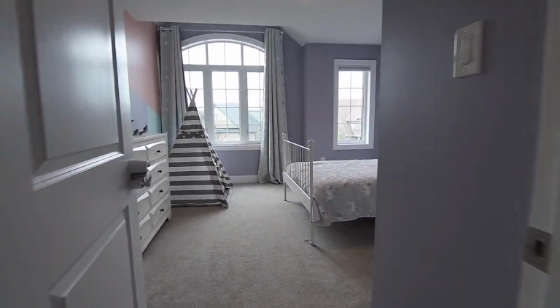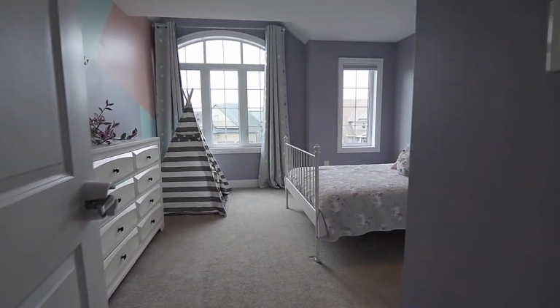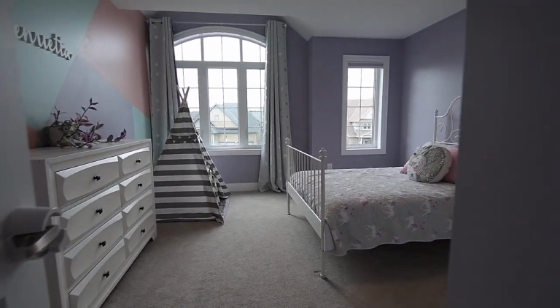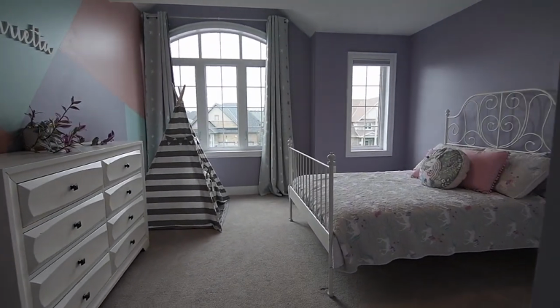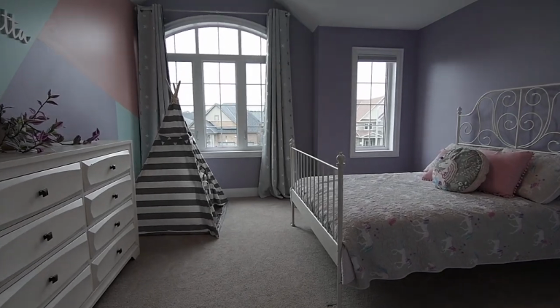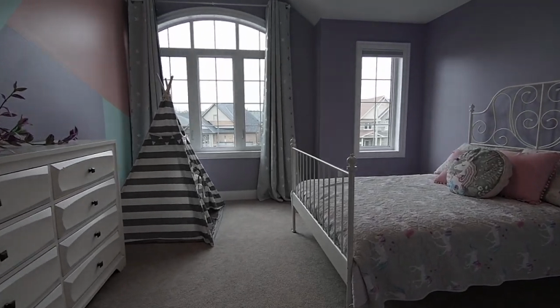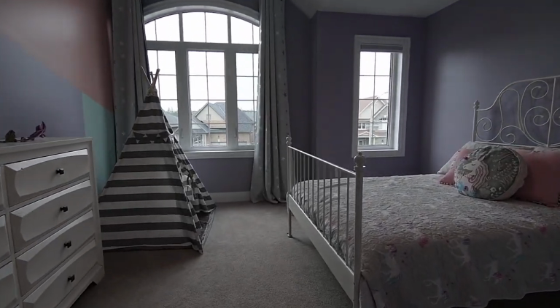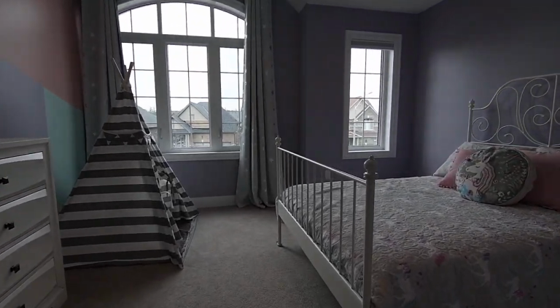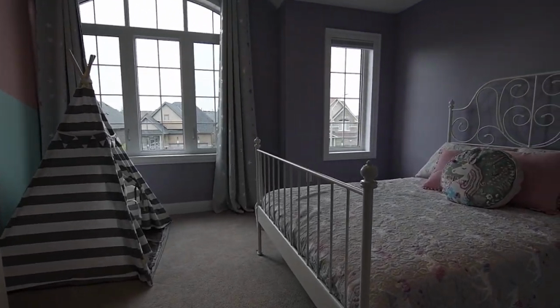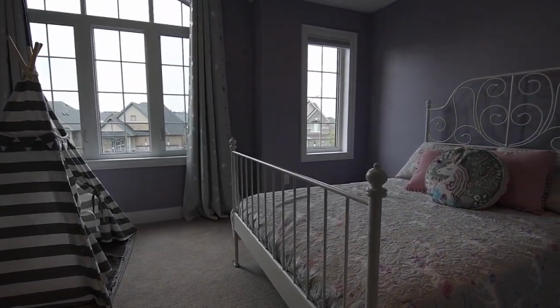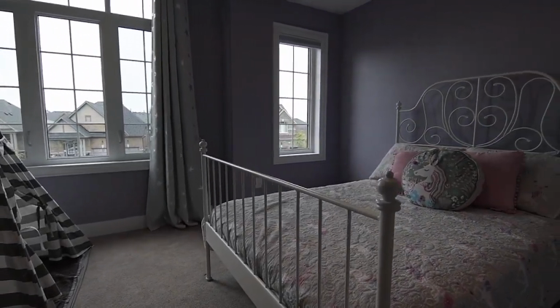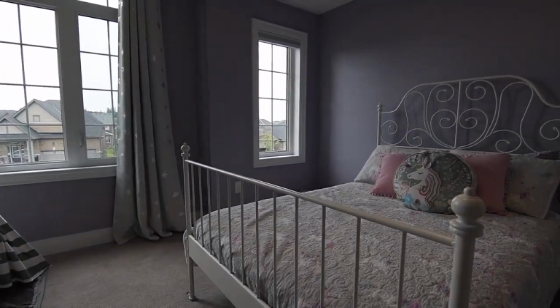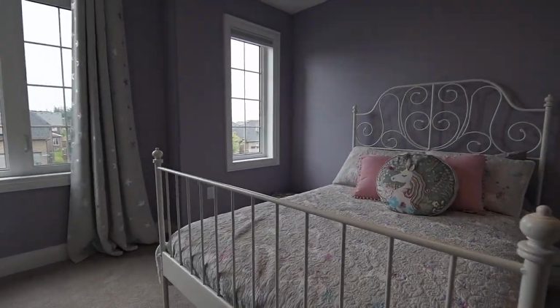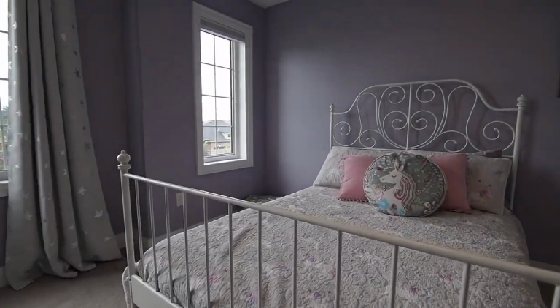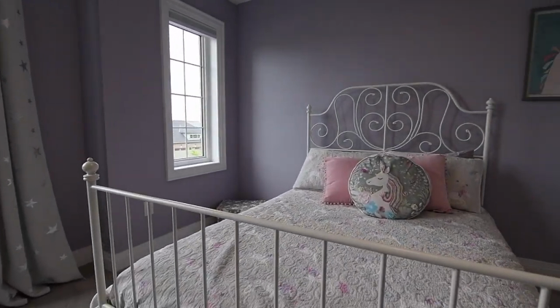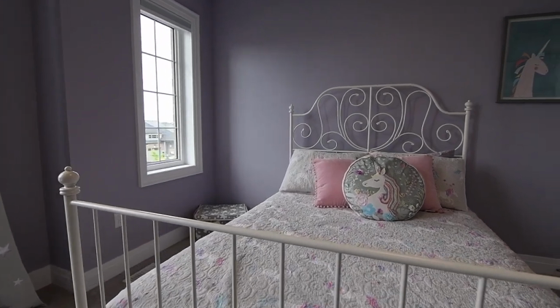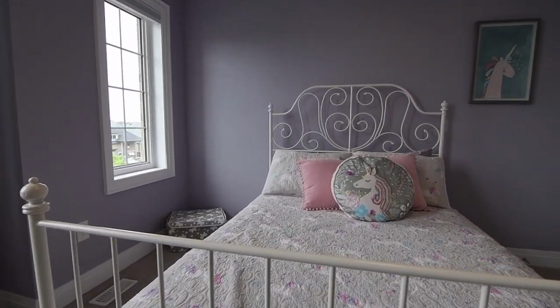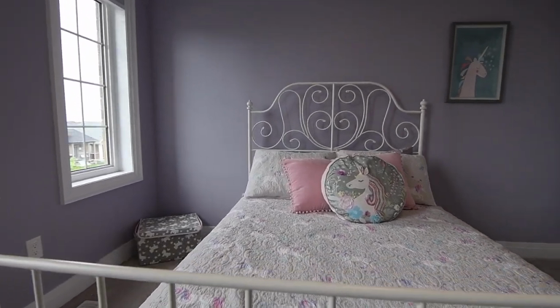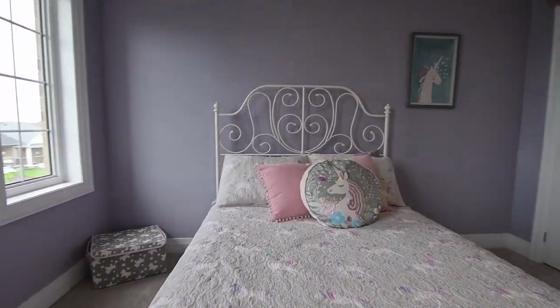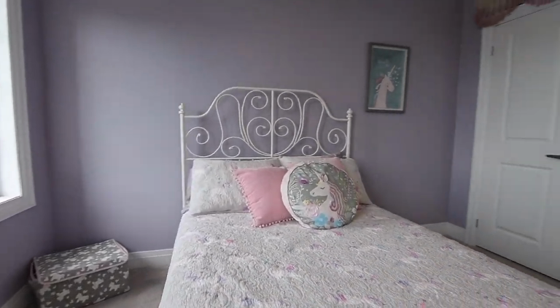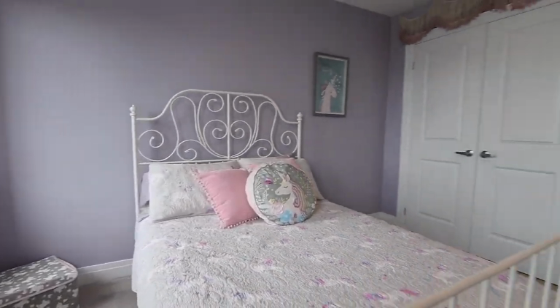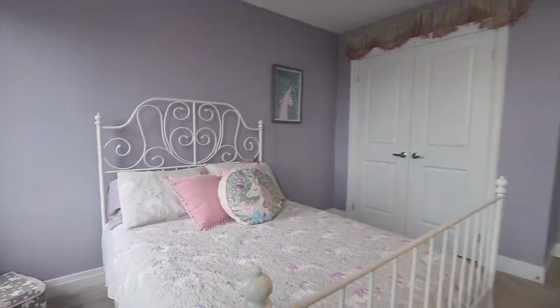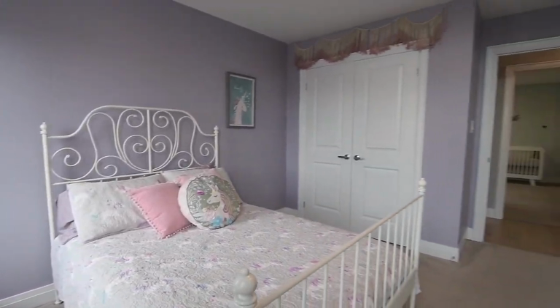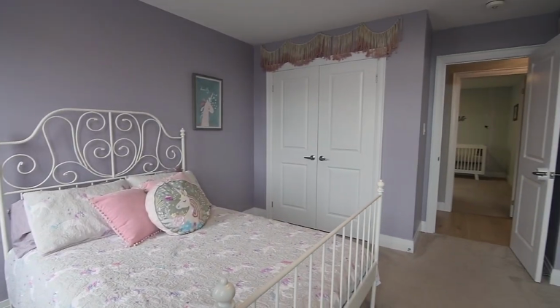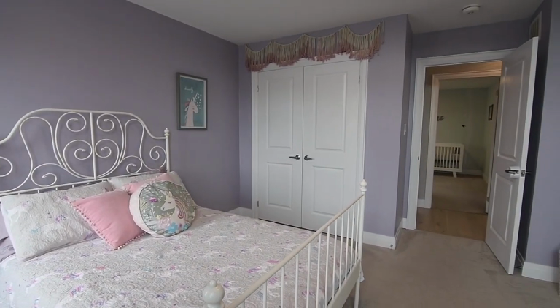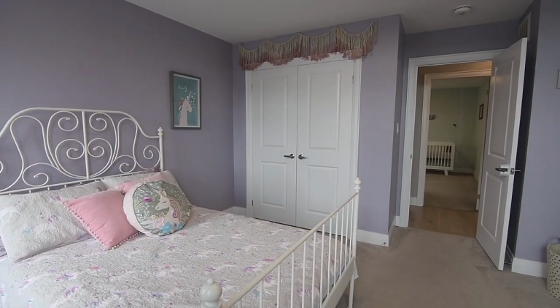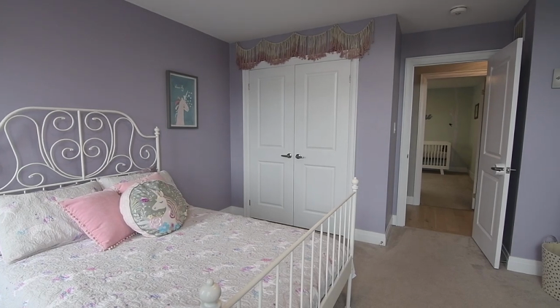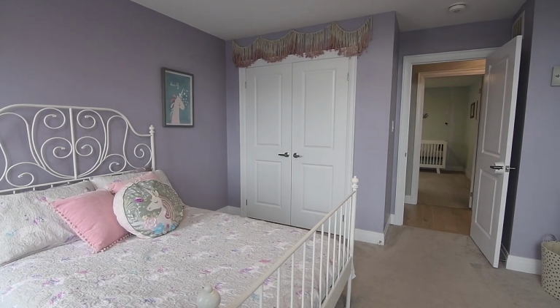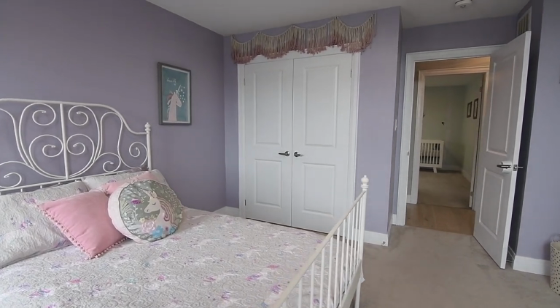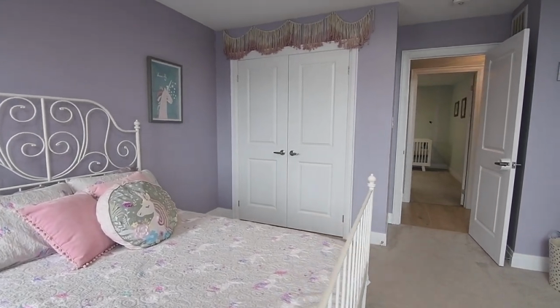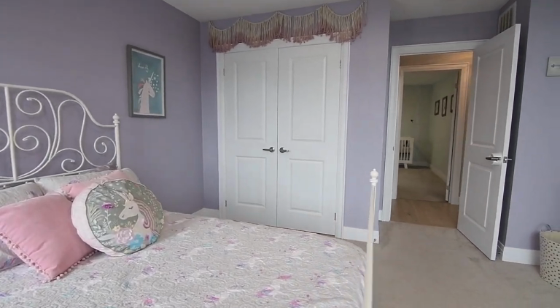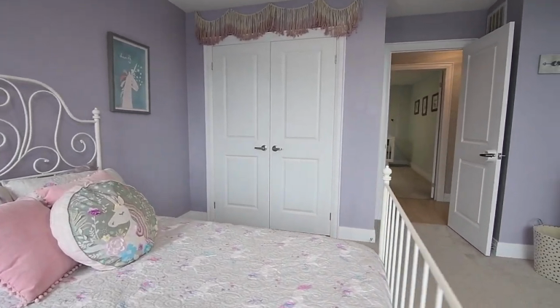The third bedroom has an accent window and a vaulted ceiling above its arched window, with the second bedroom also having a vaulted ceiling above a Palladian-style window. Both of these bedrooms have south-facing exposures, as well as double closets.